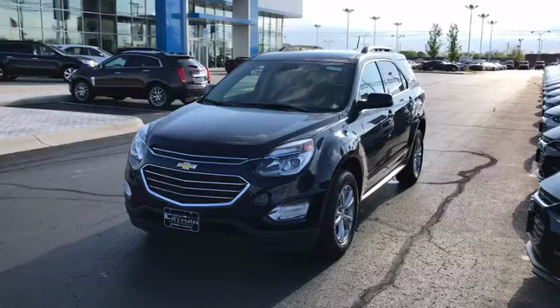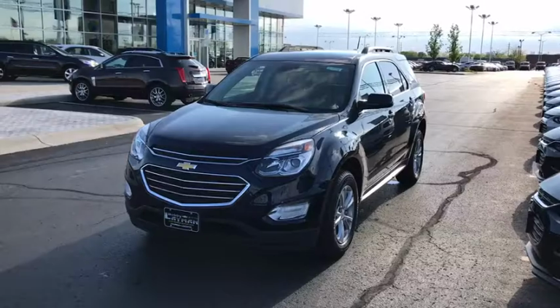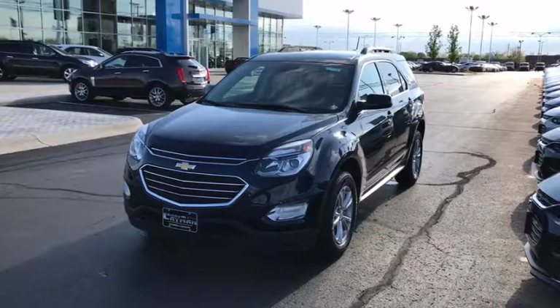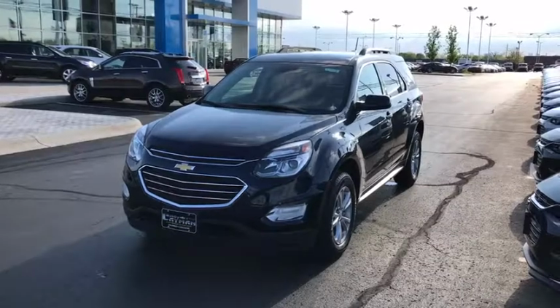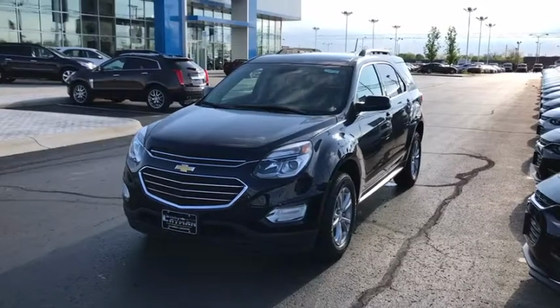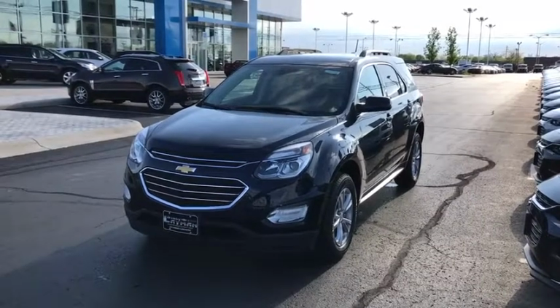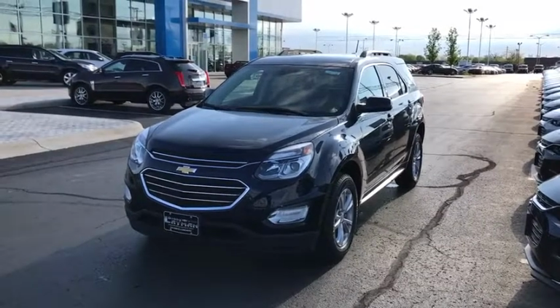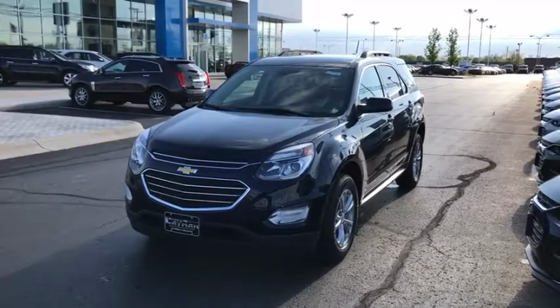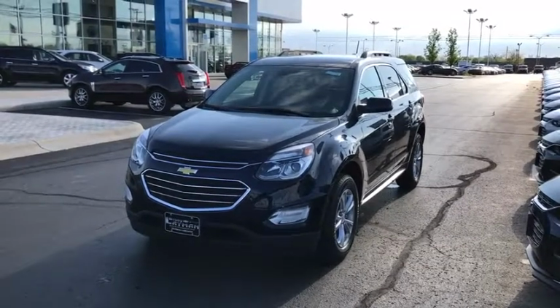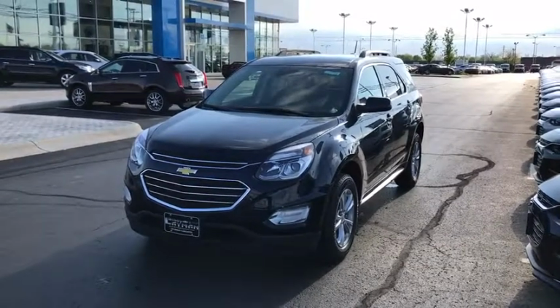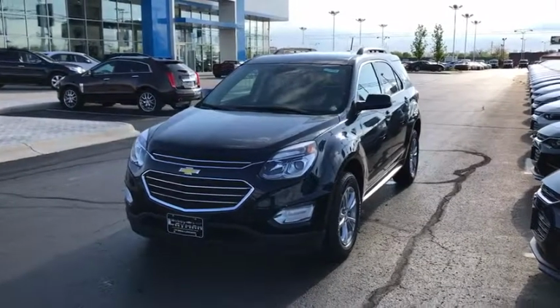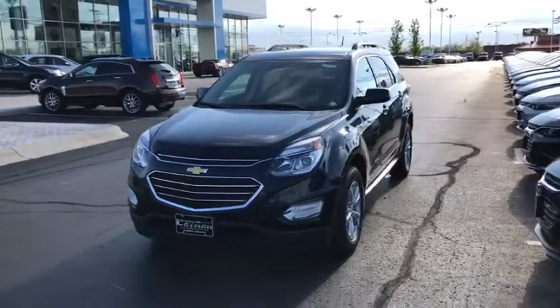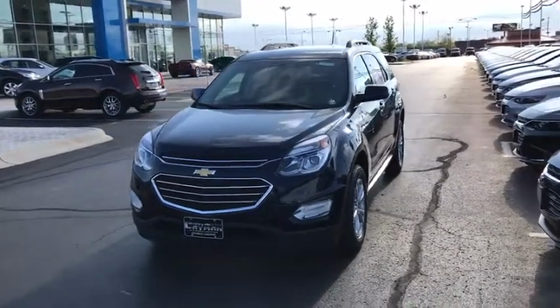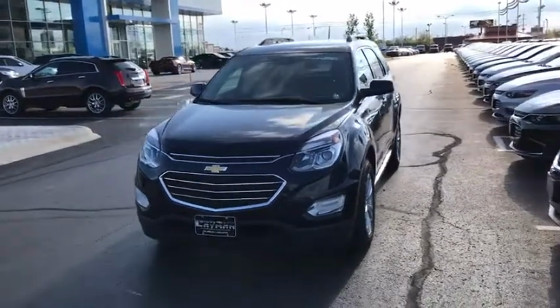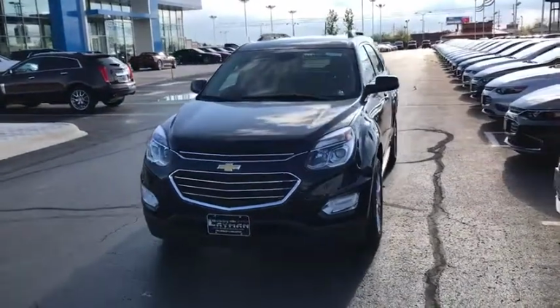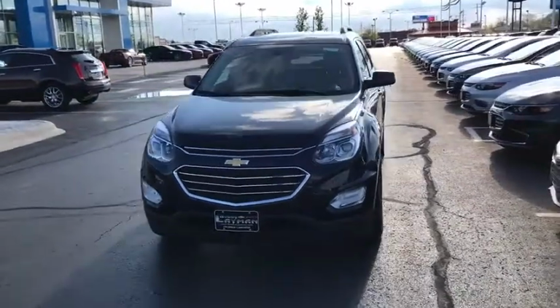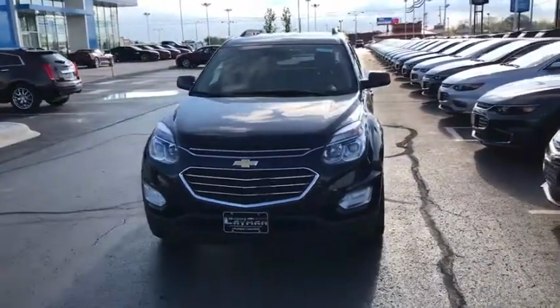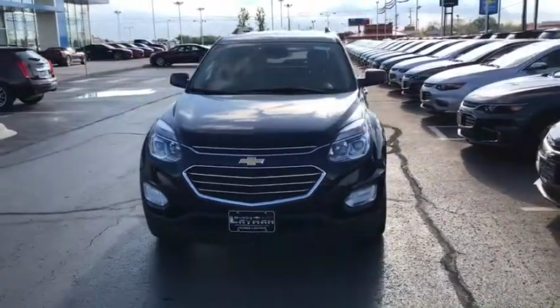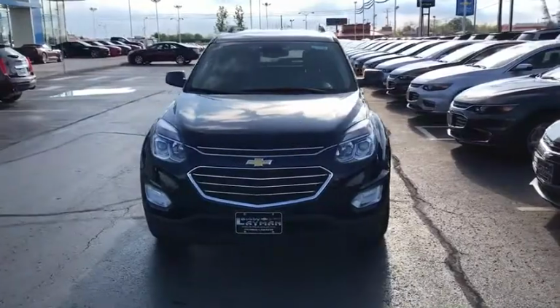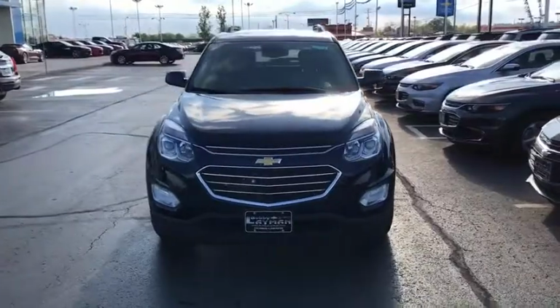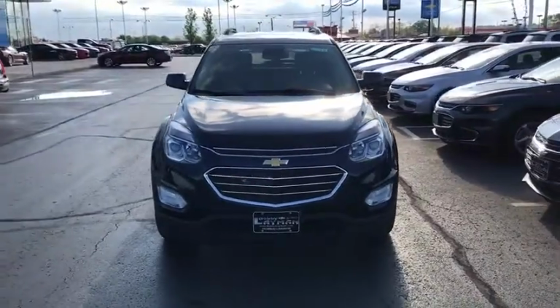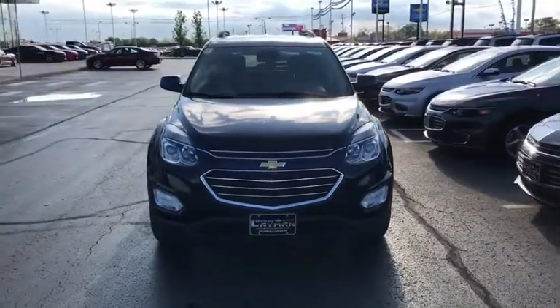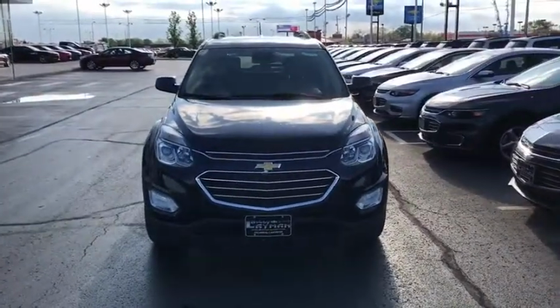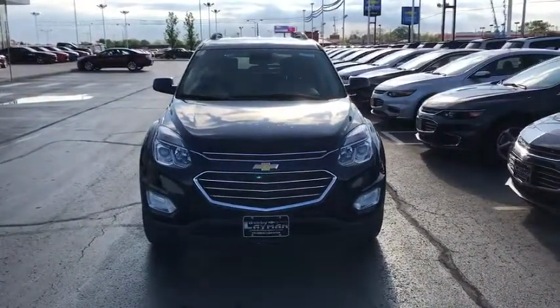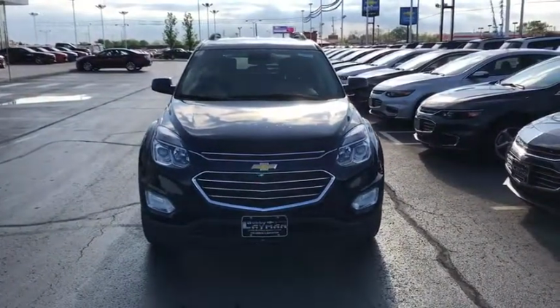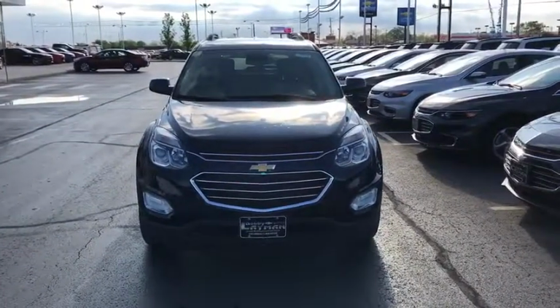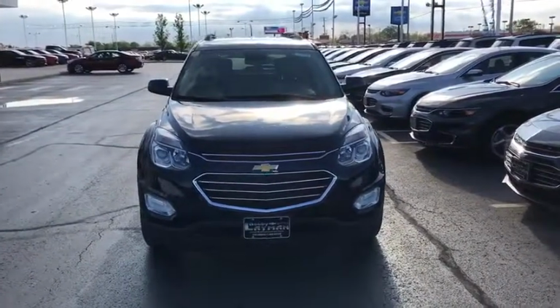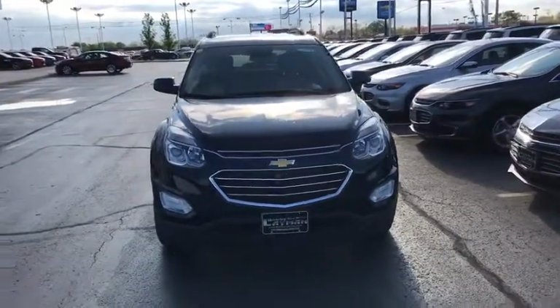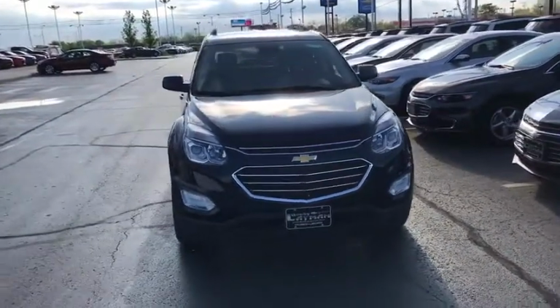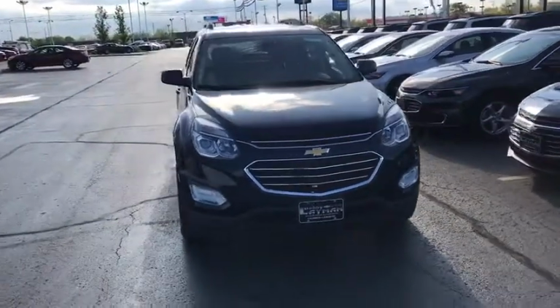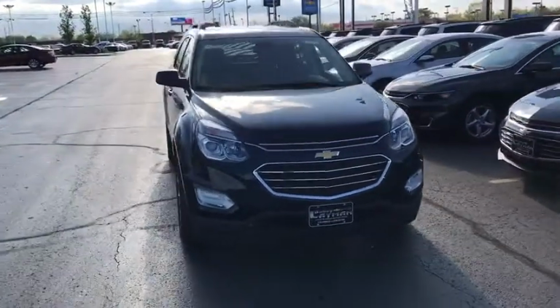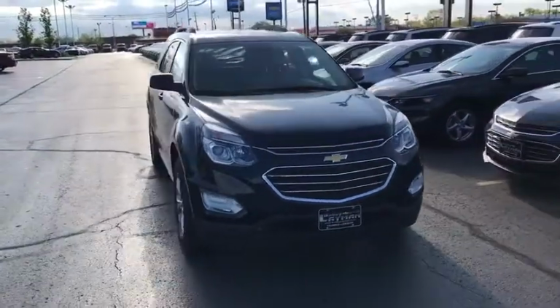The 2017 Chevrolet Equinox. Fuel efficiency, safety, and value equals the Chevy Equinox. This vehicle has less than 100 miles.